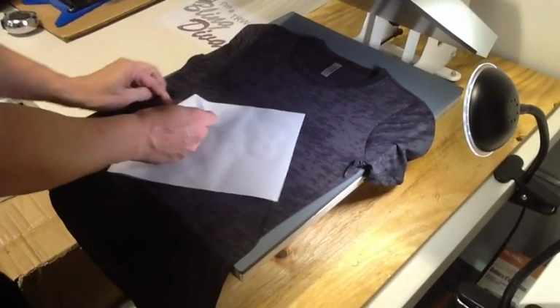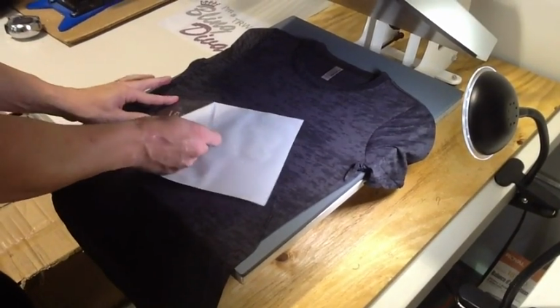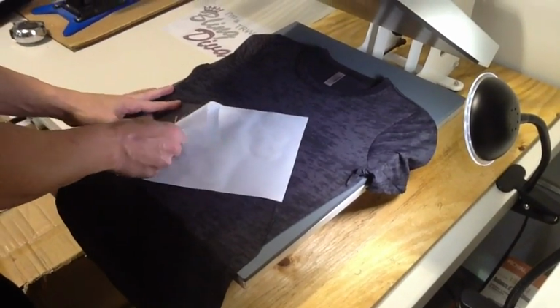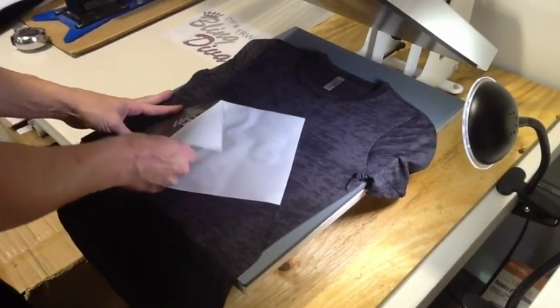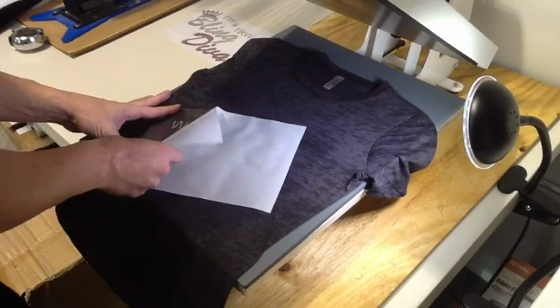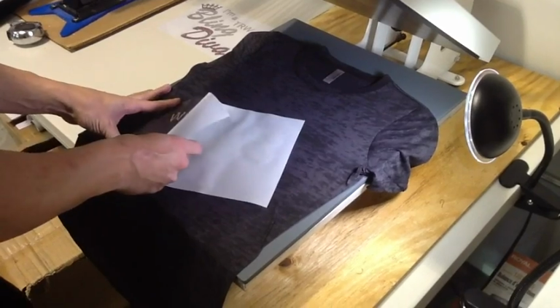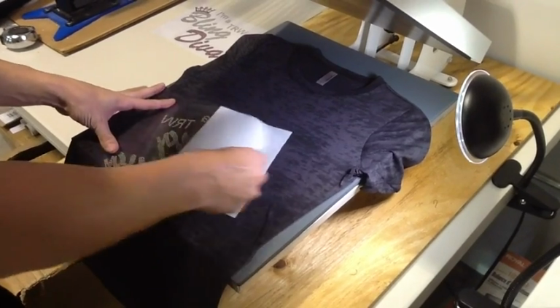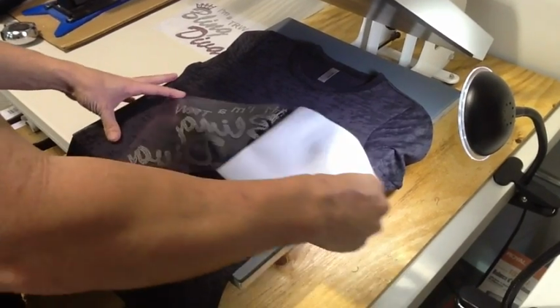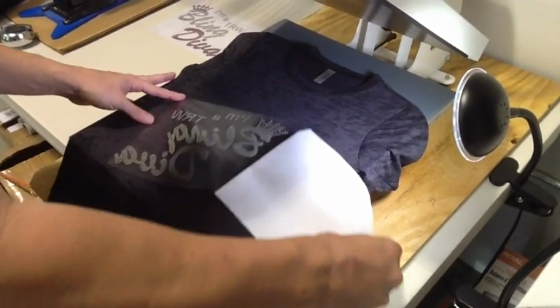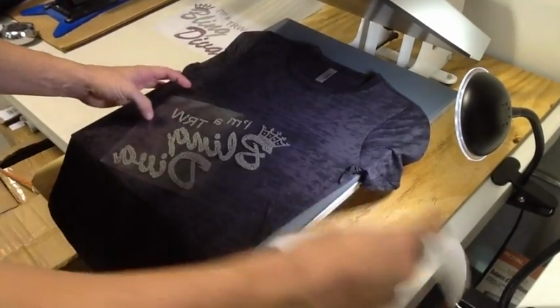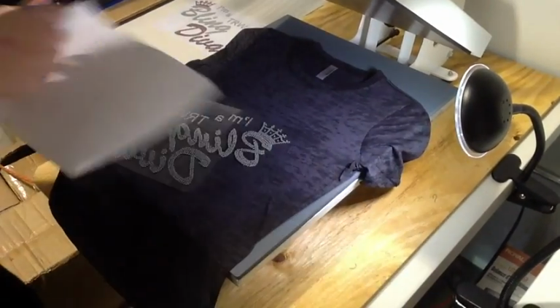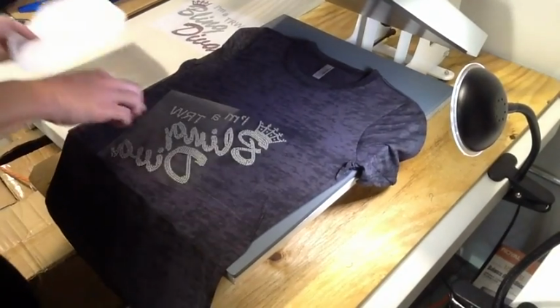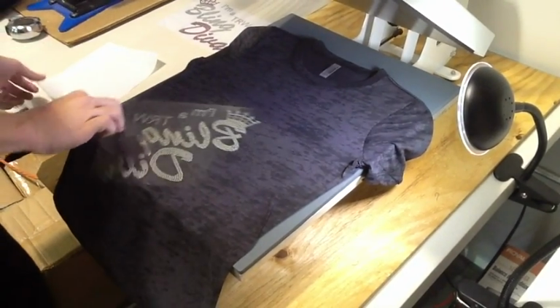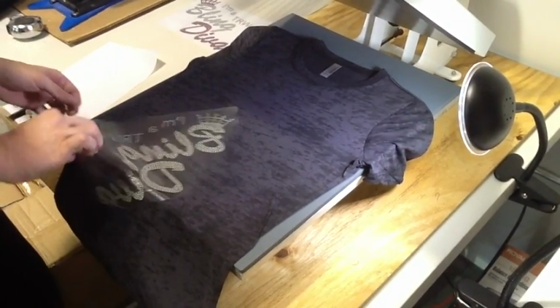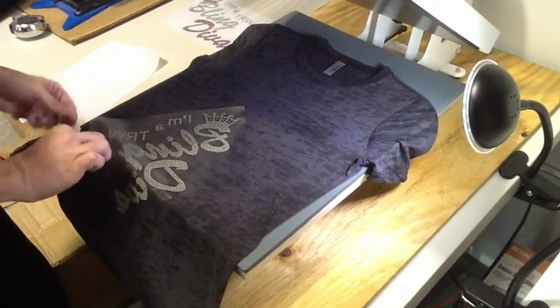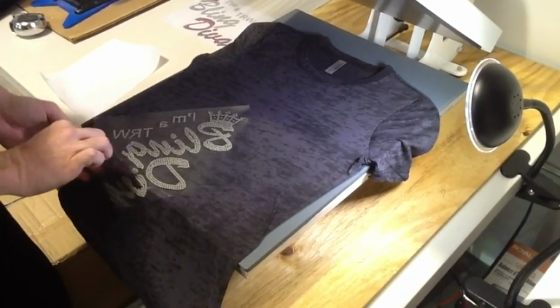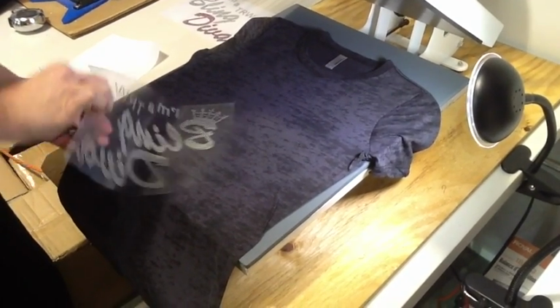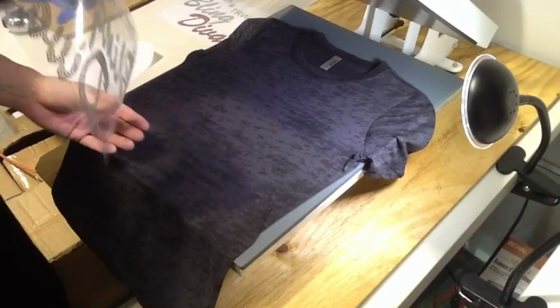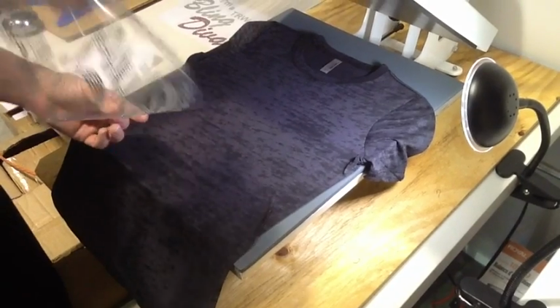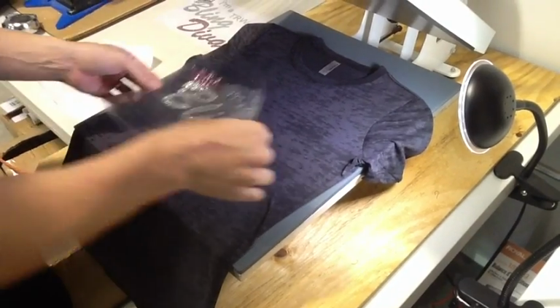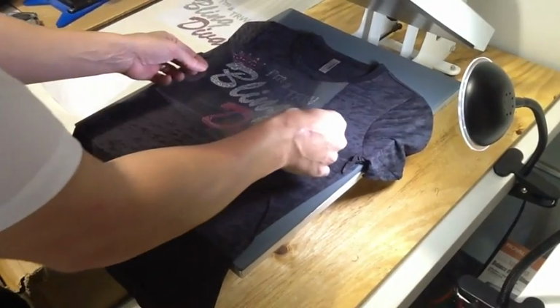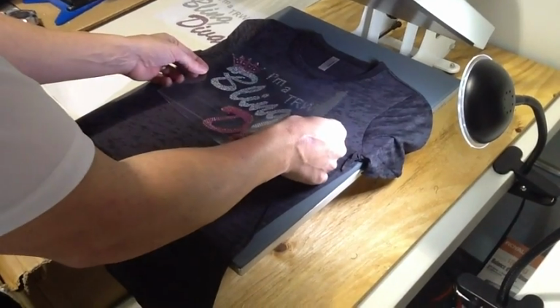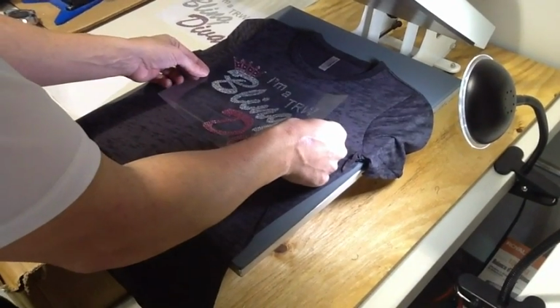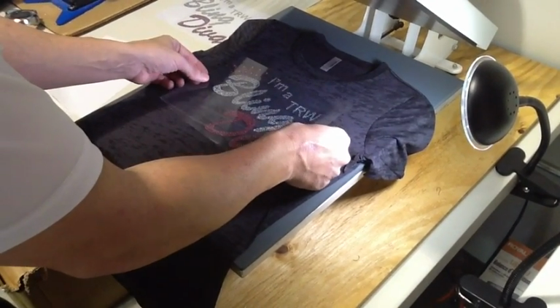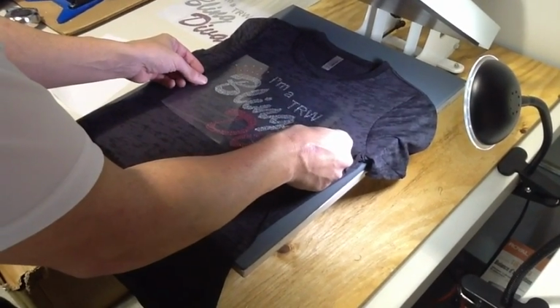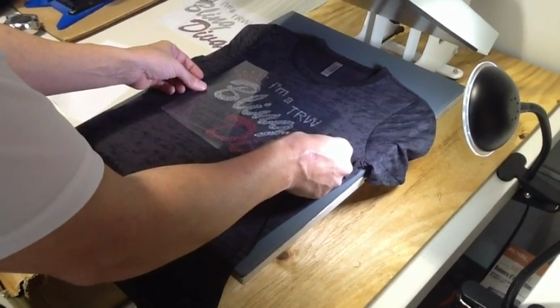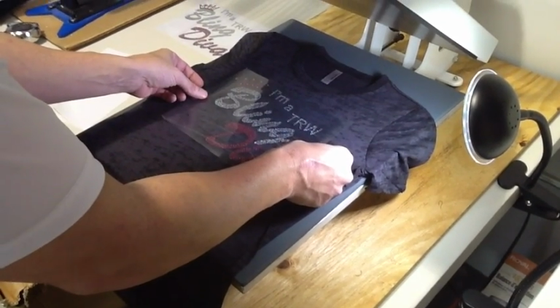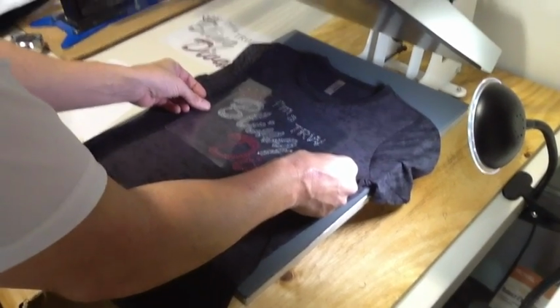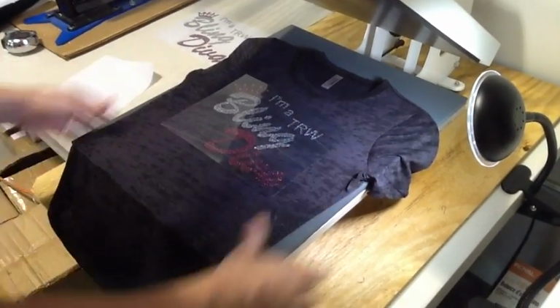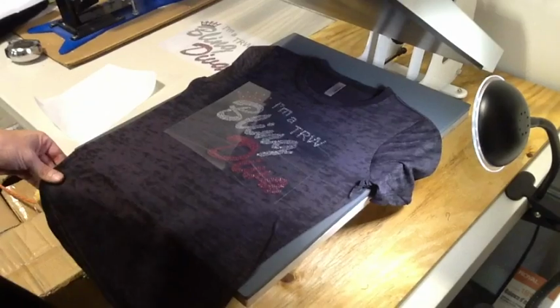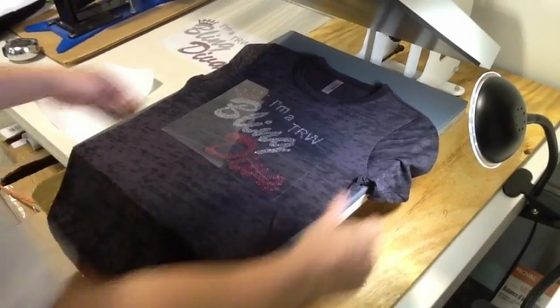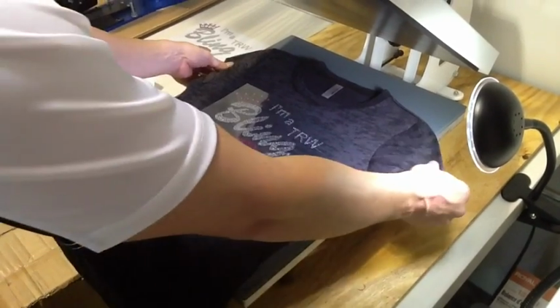Make sure to pre-press that shirt for a good five seconds — it'll be all prepped and ready for that transfer that you got. As you can see, this is our beautiful TRW Bling Diva transfer here. Pre-press that shirt for five seconds and you will be good to go with some quality stones.